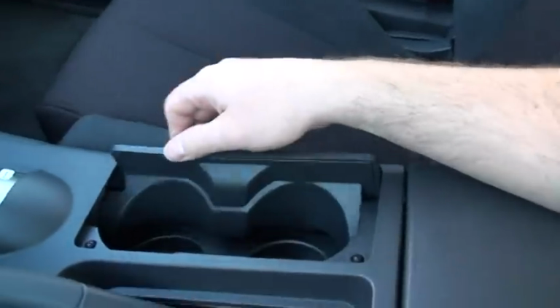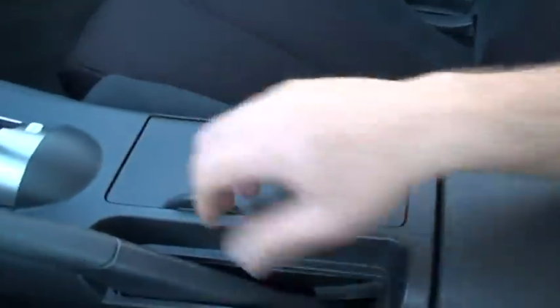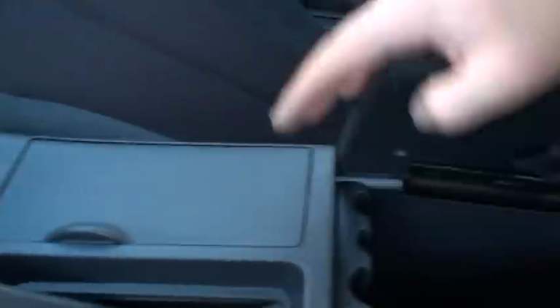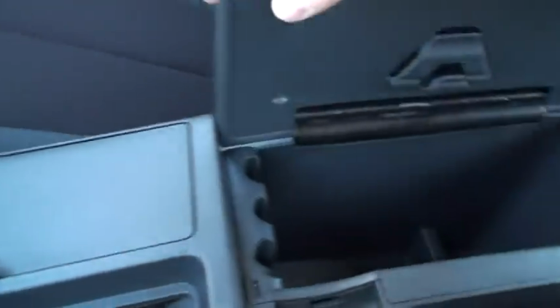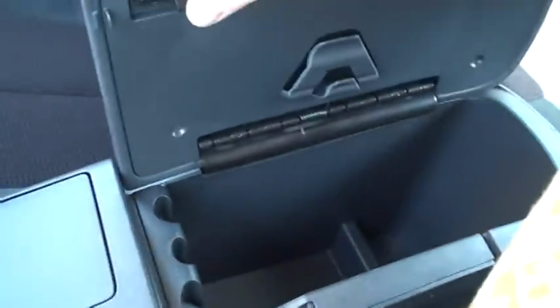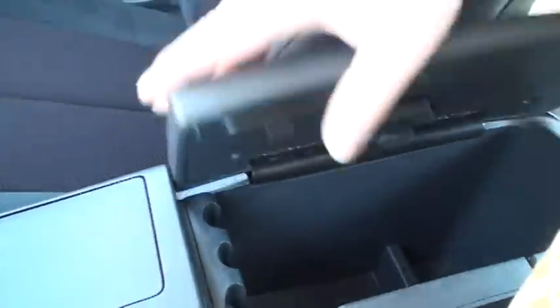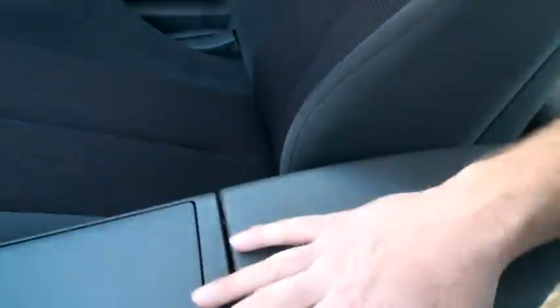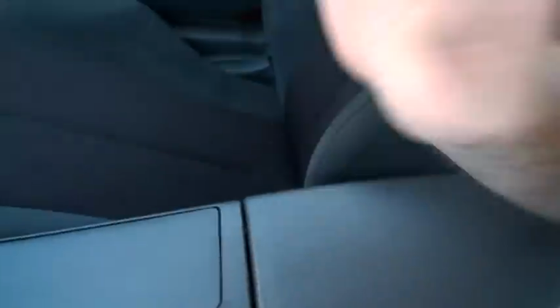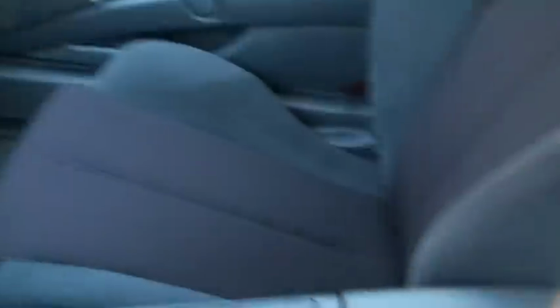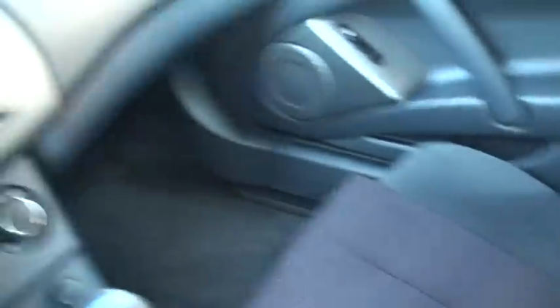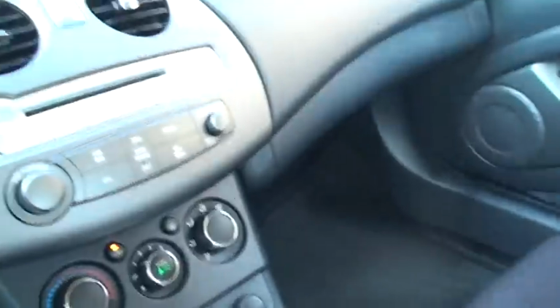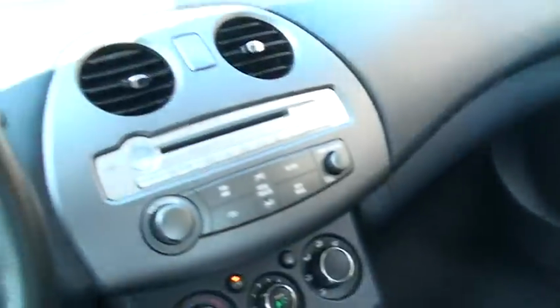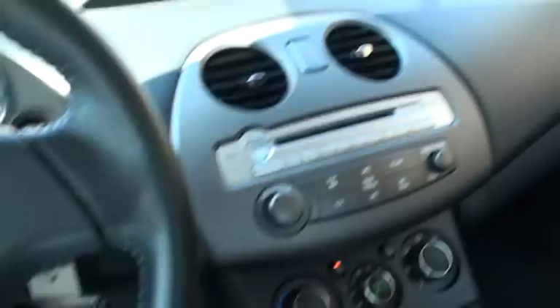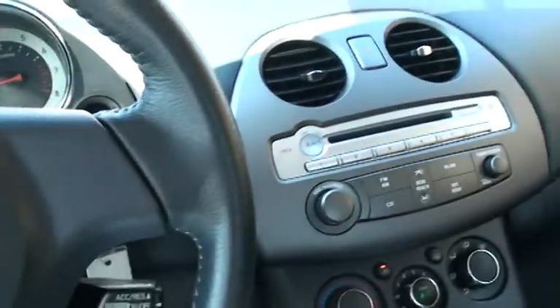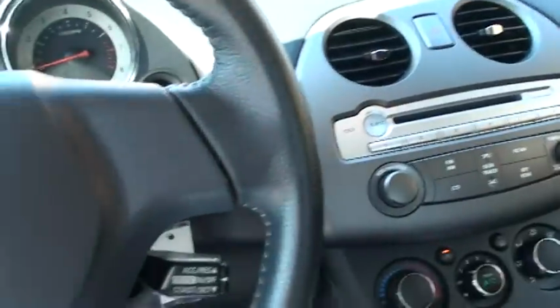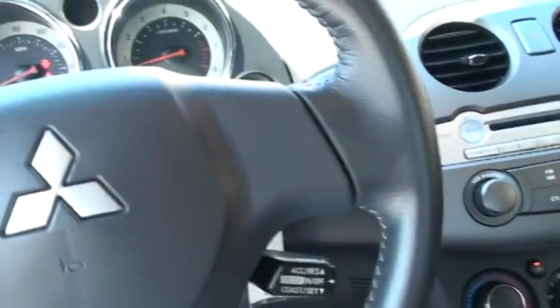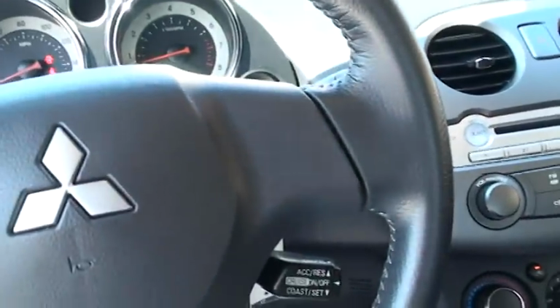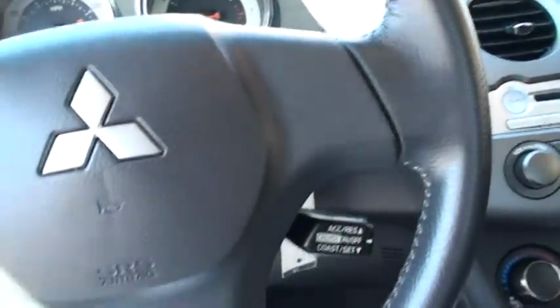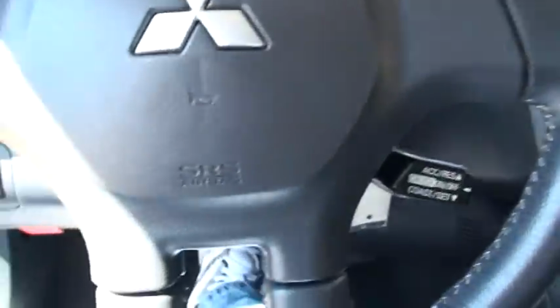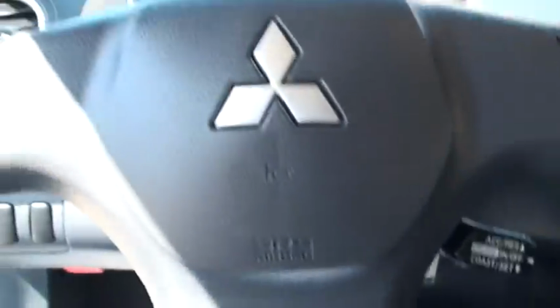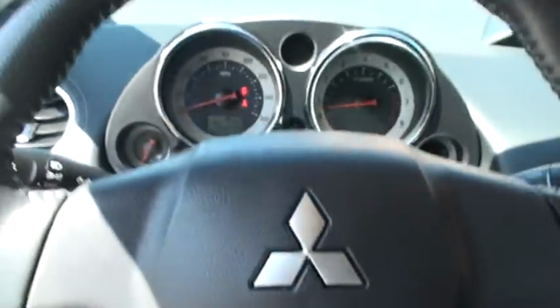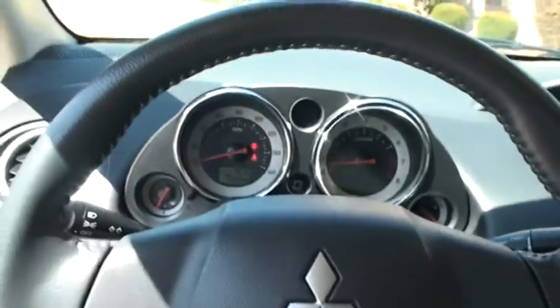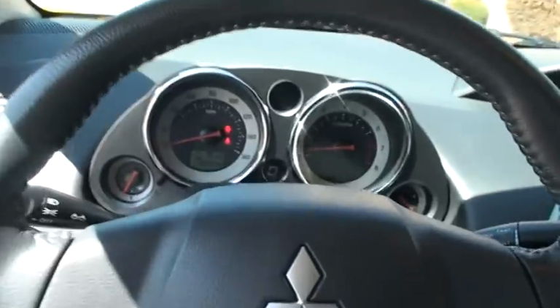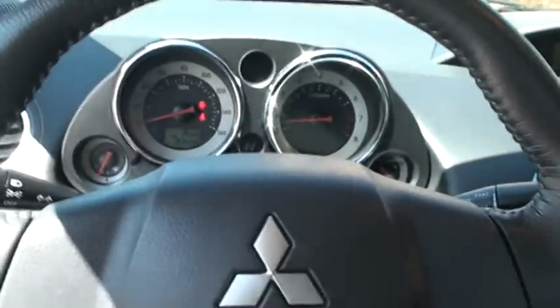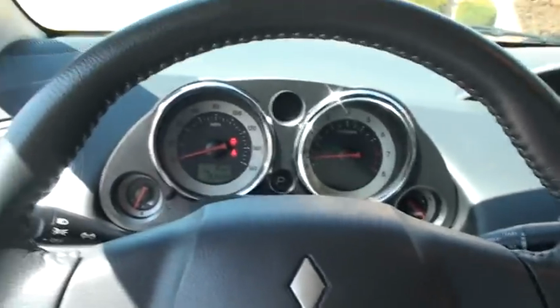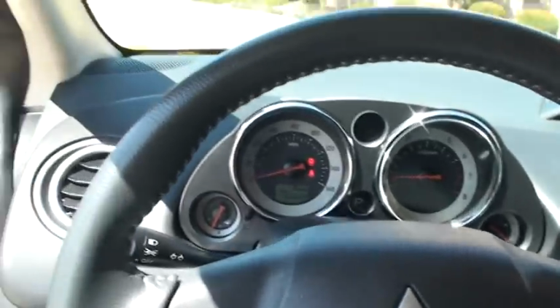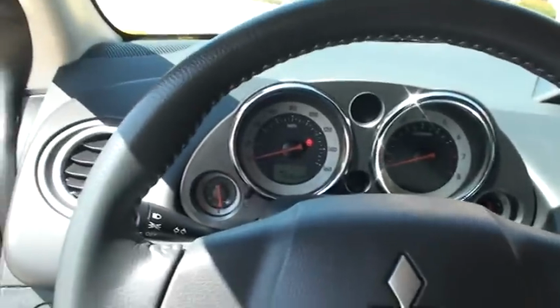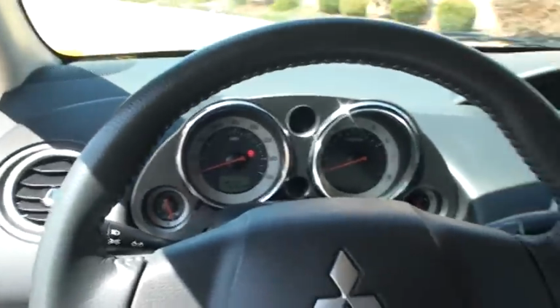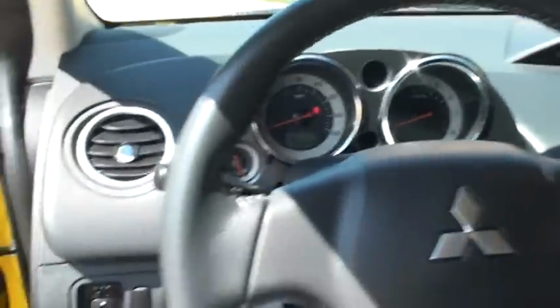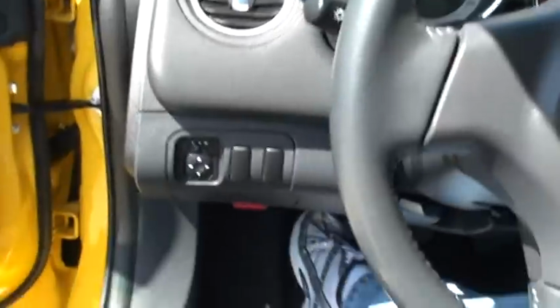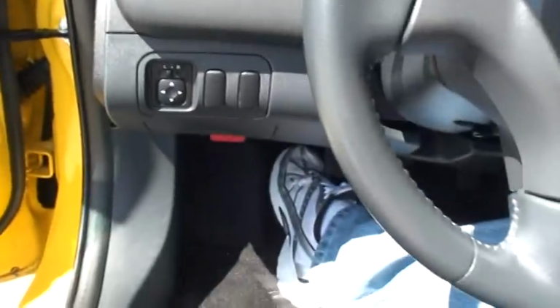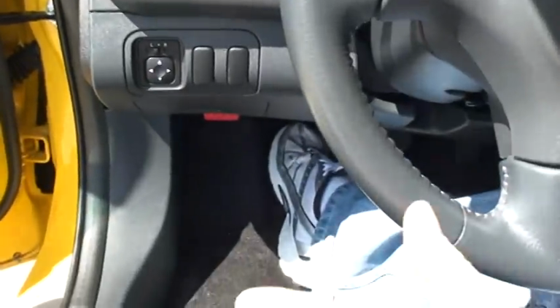Cupholder. Storage. Got keyless entry on the remote.